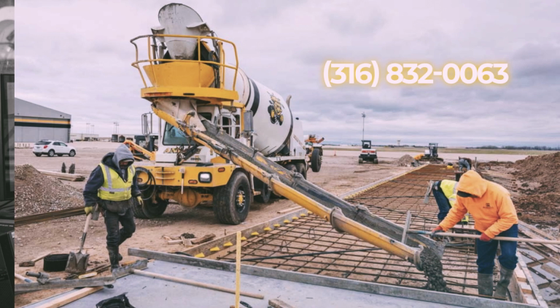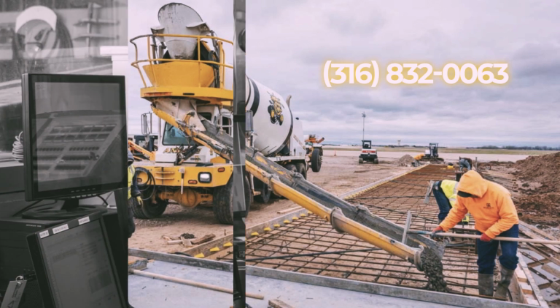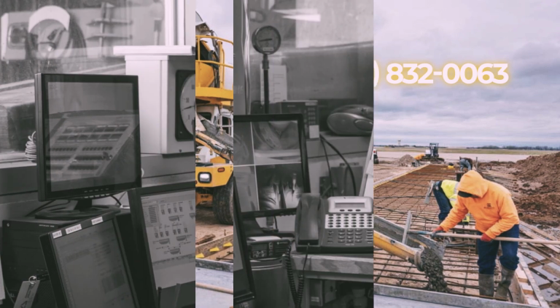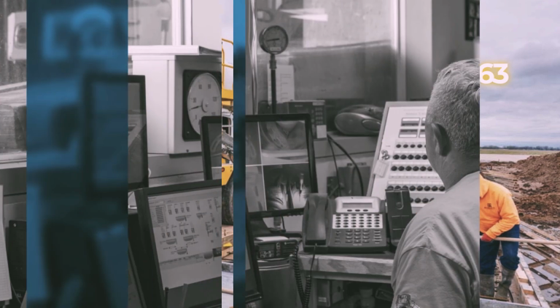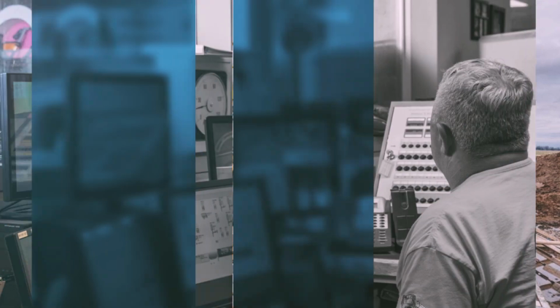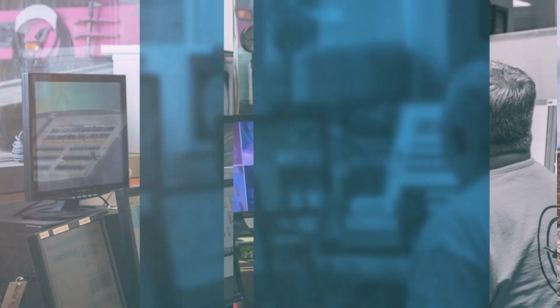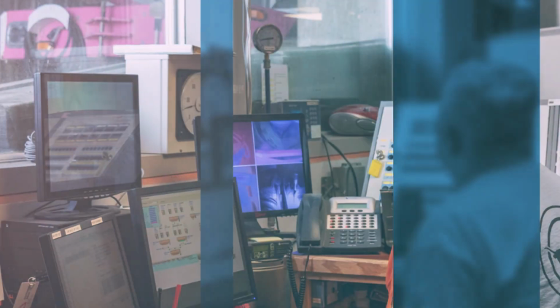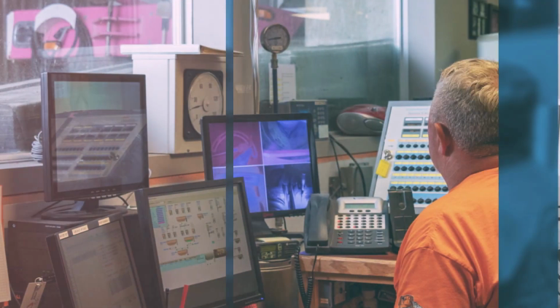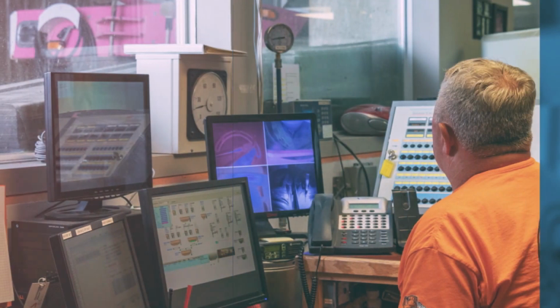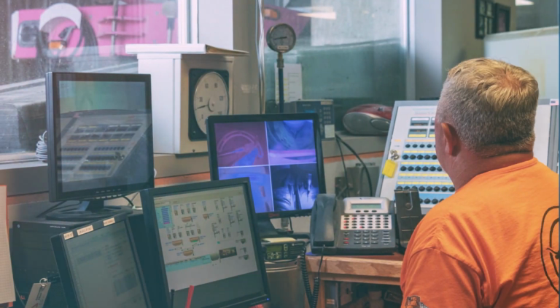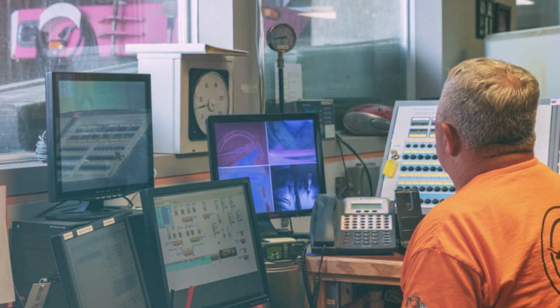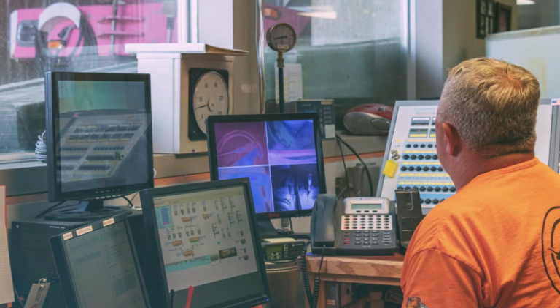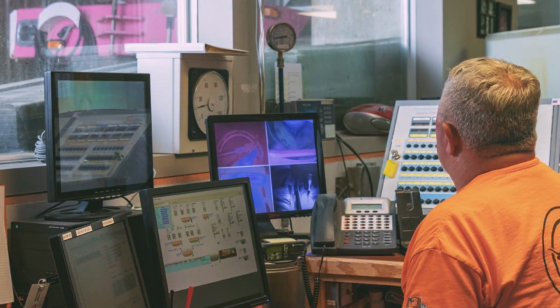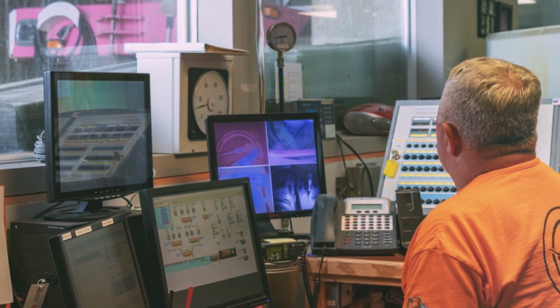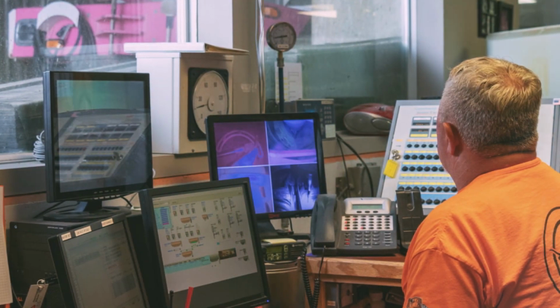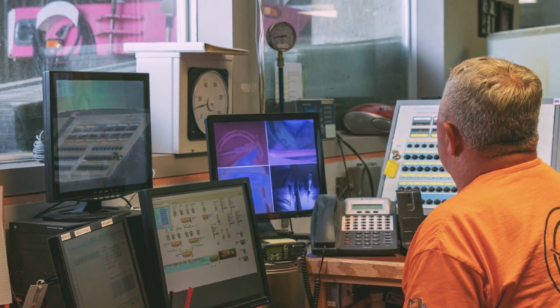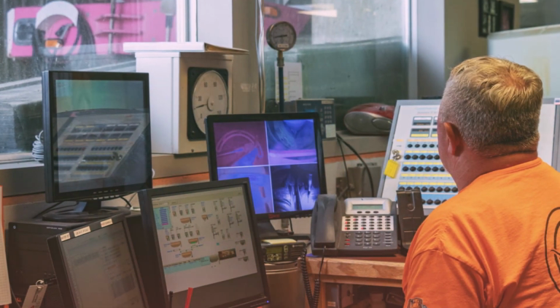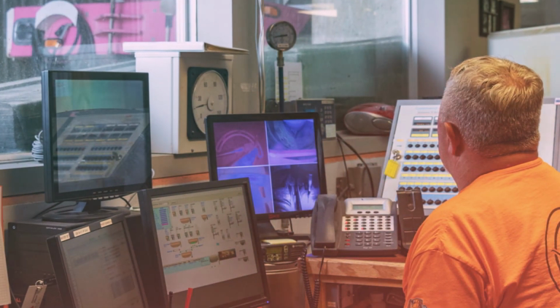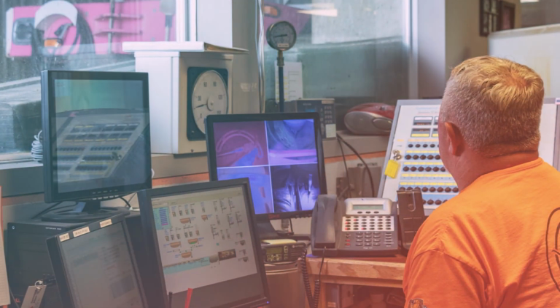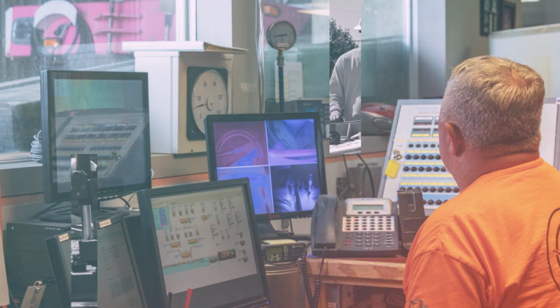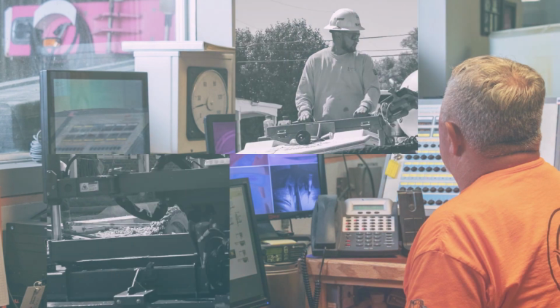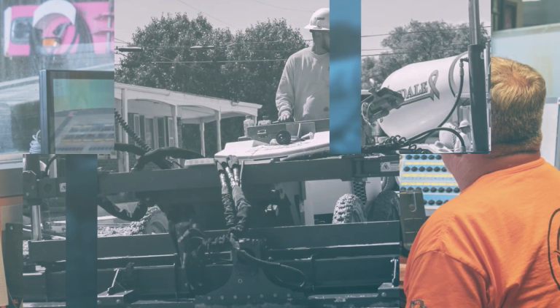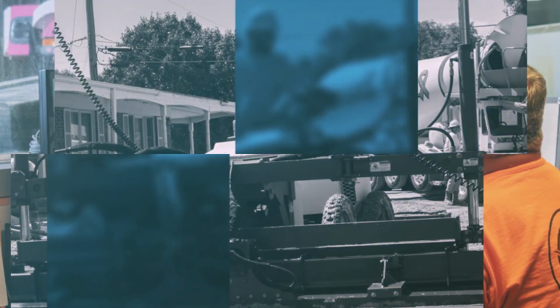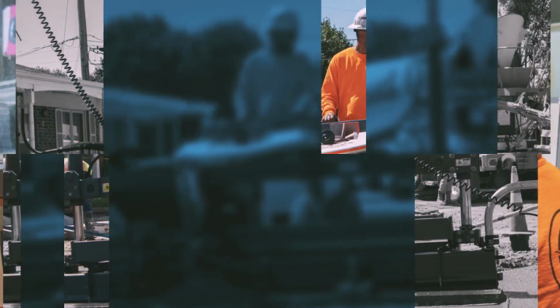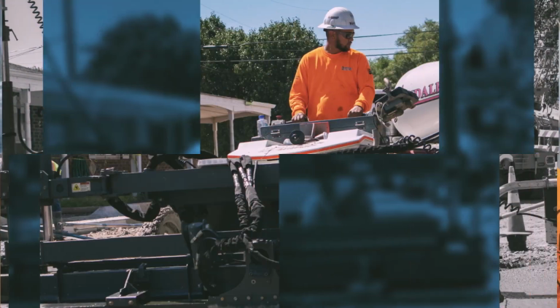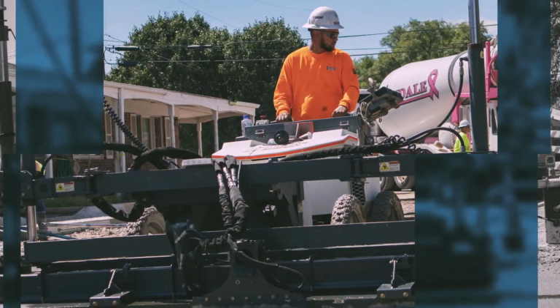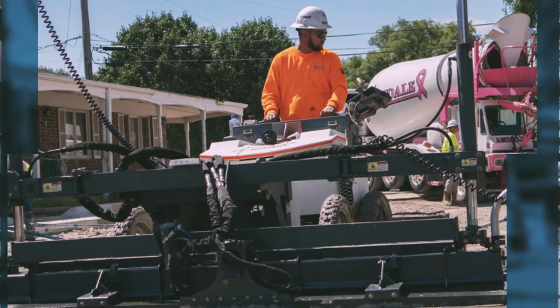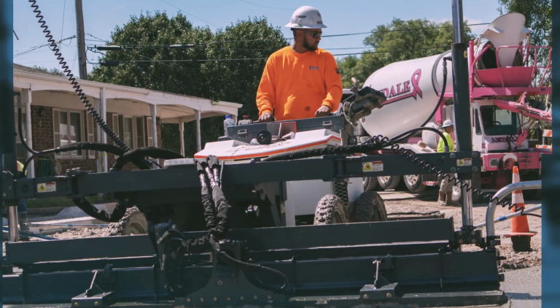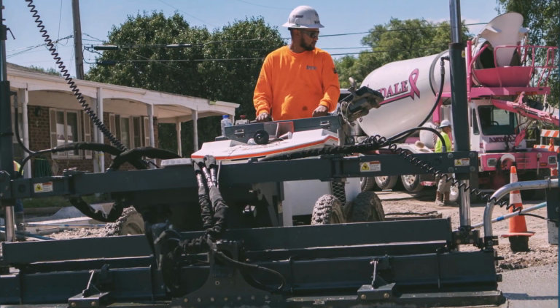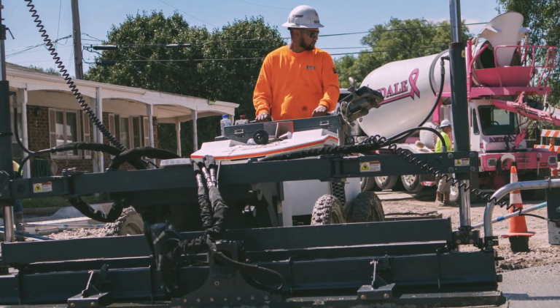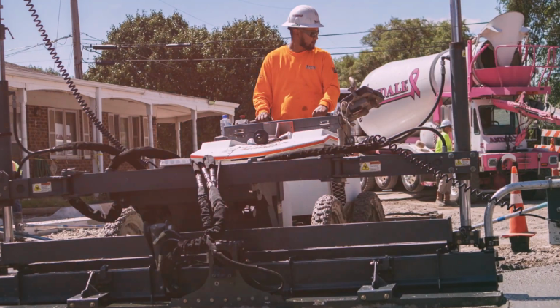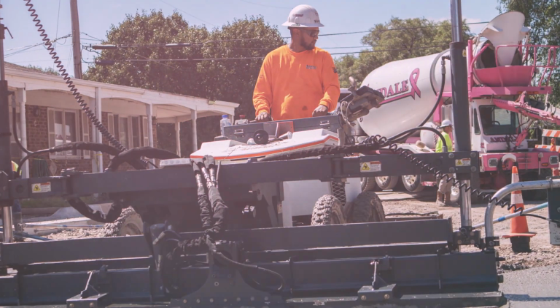We not only have the best concrete services, but we use the best machines and front discharge trucks around — trucks that allow for more accuracy and safety.